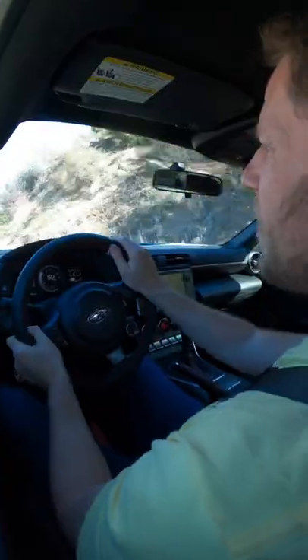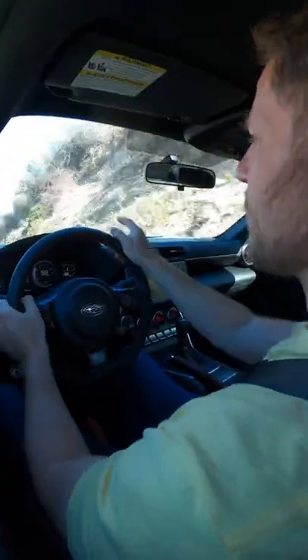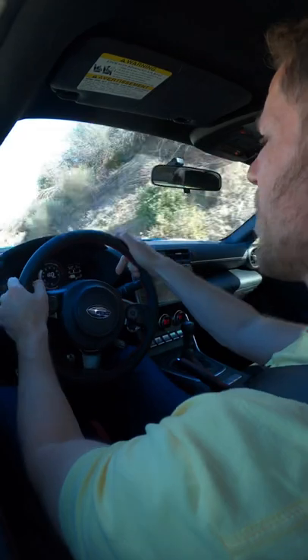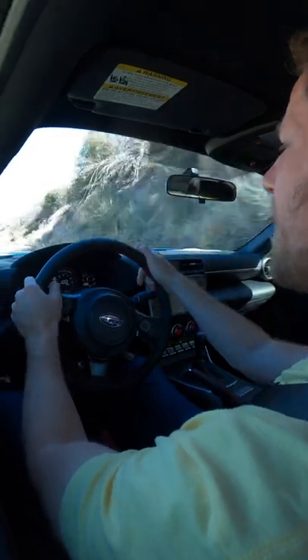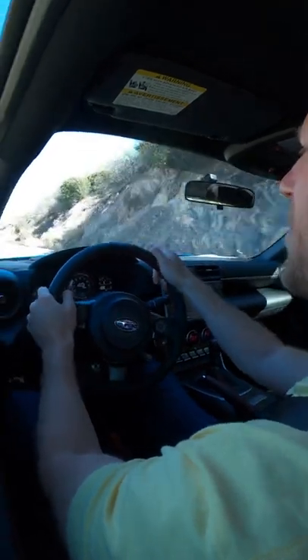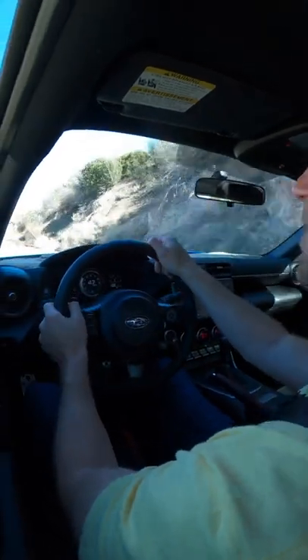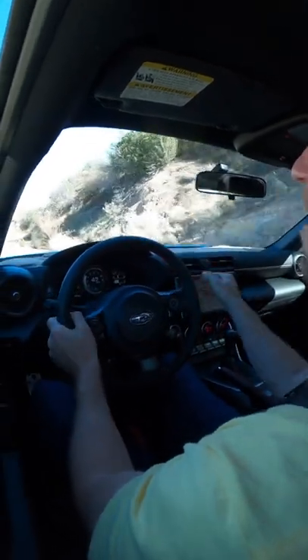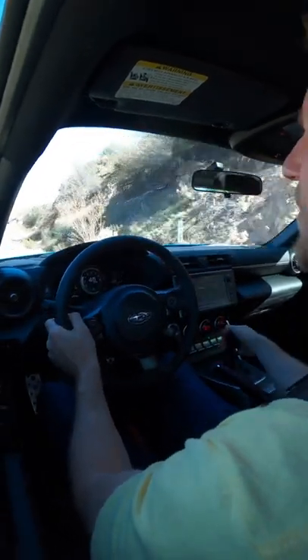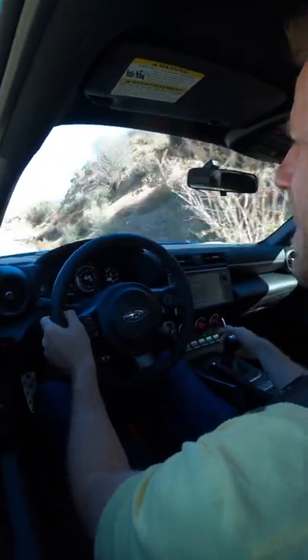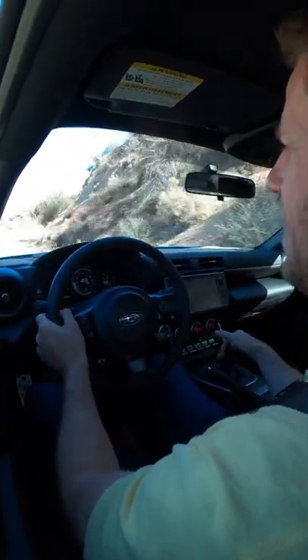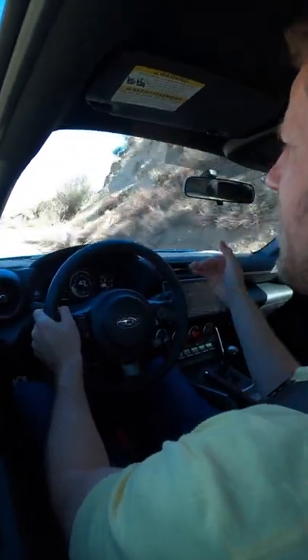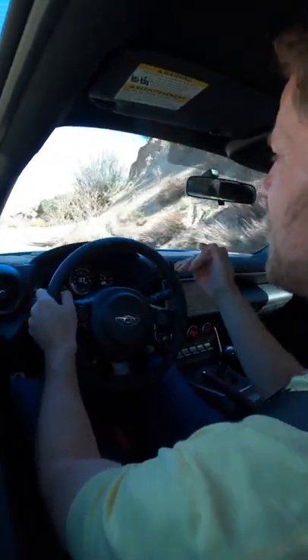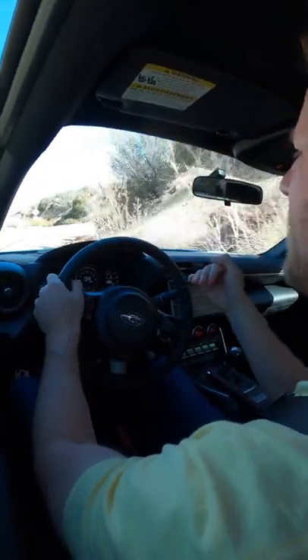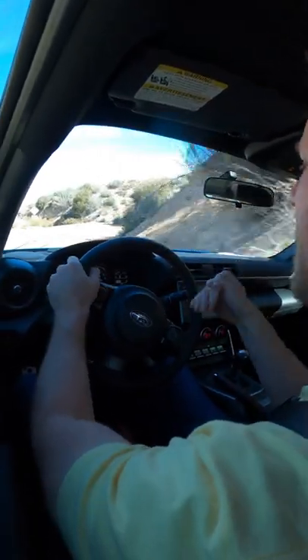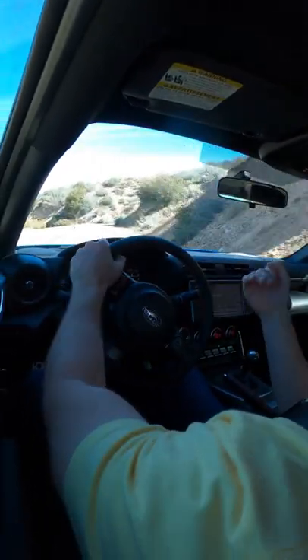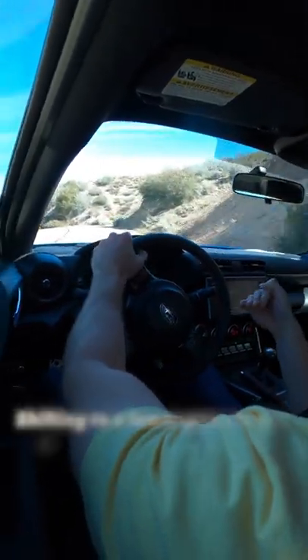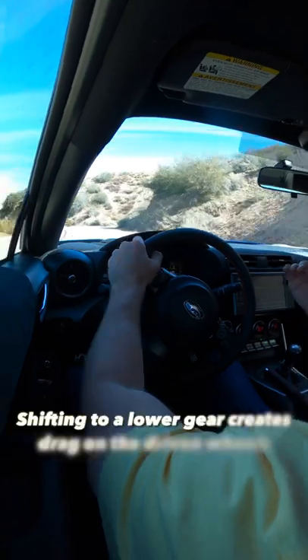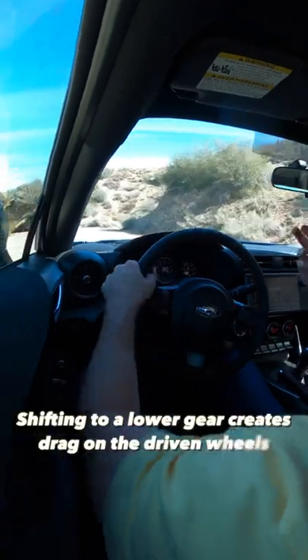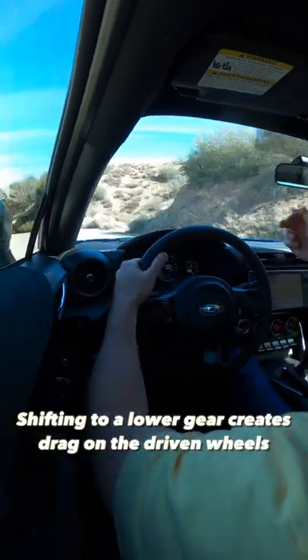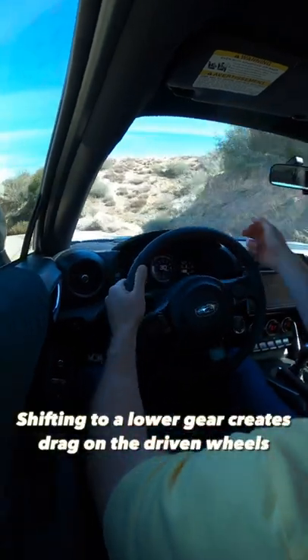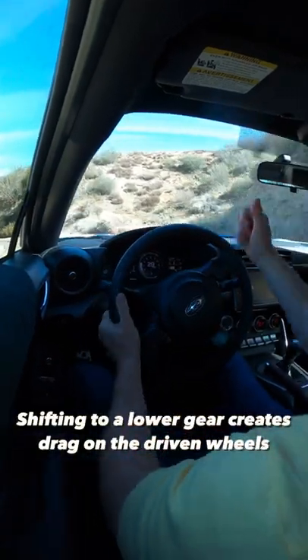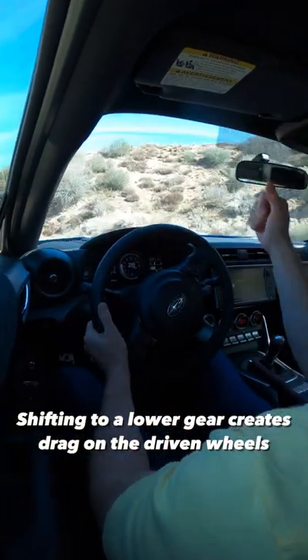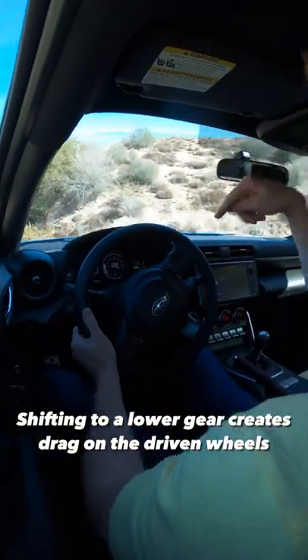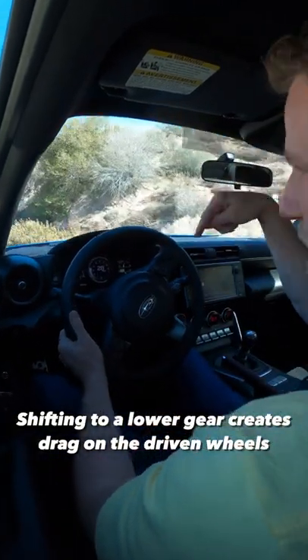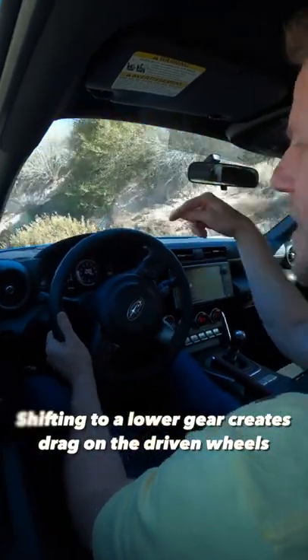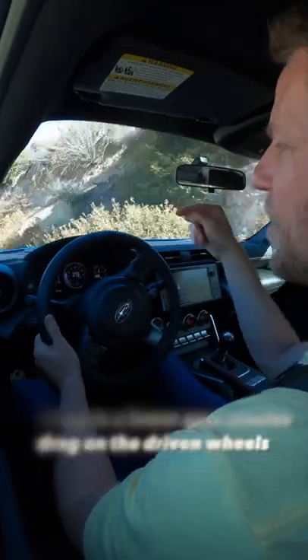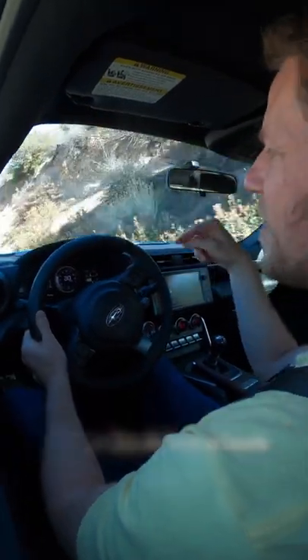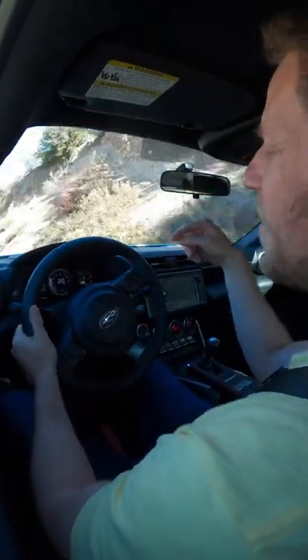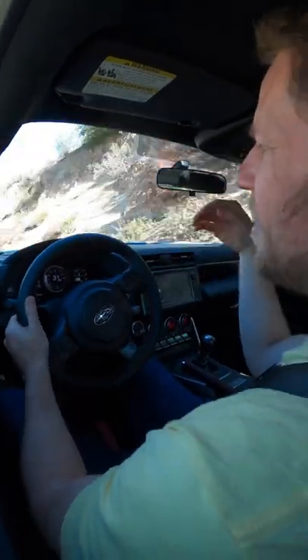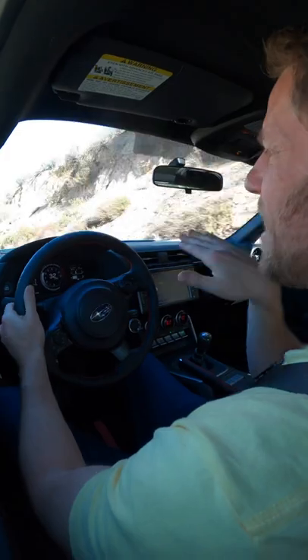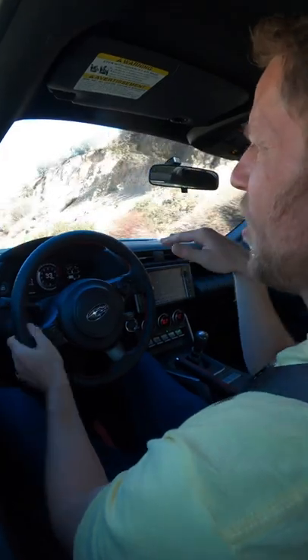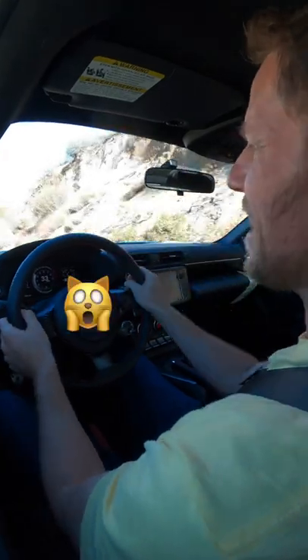Now imagine you're approaching a corner like this where you need to slow down and you shift into second gear. The engine revs need to rise for that lower gear, but when they do, that creates drag on the rear wheels in this BRZ, which can cause the vehicle to skid or slide.